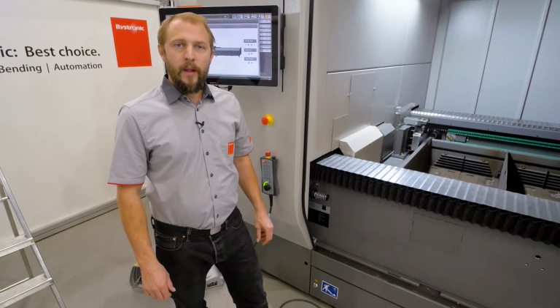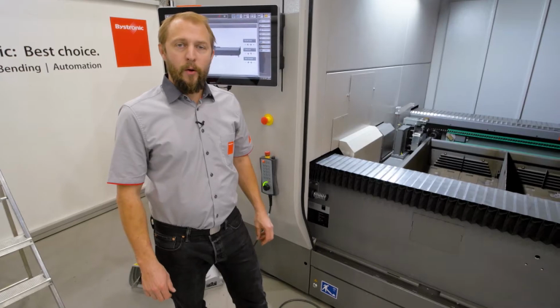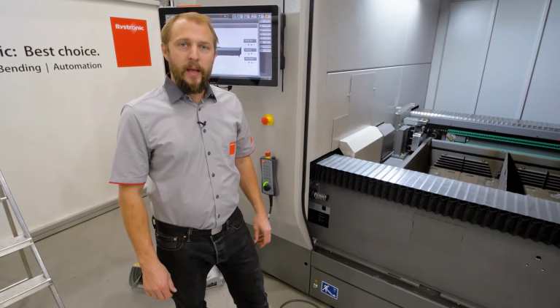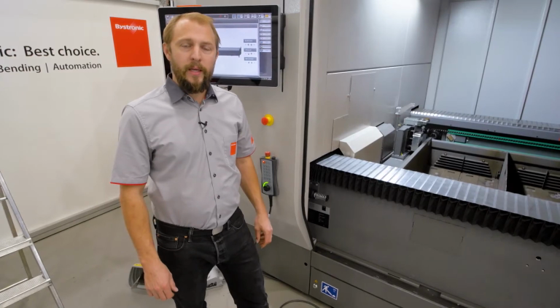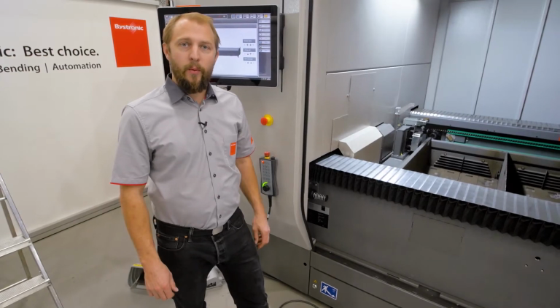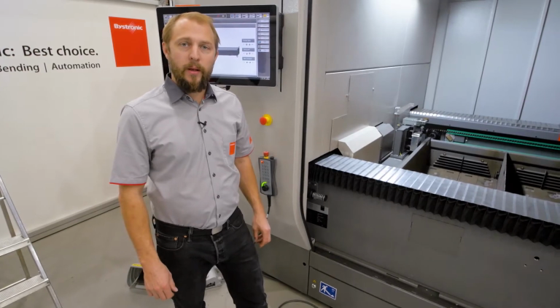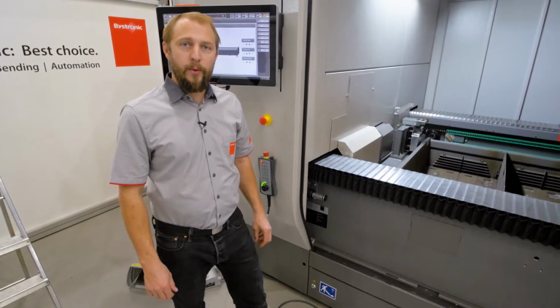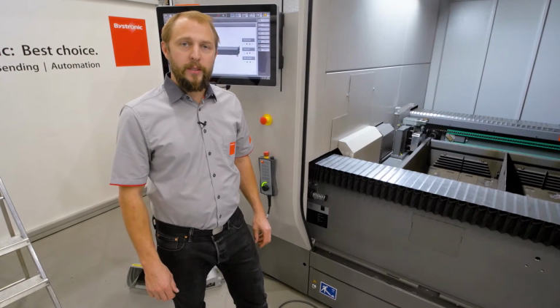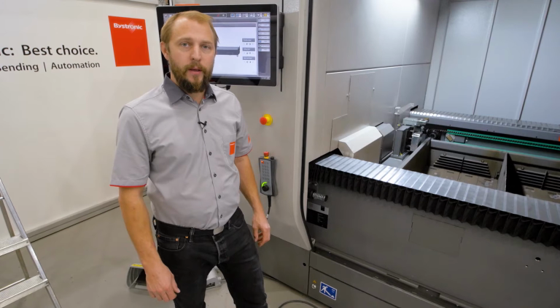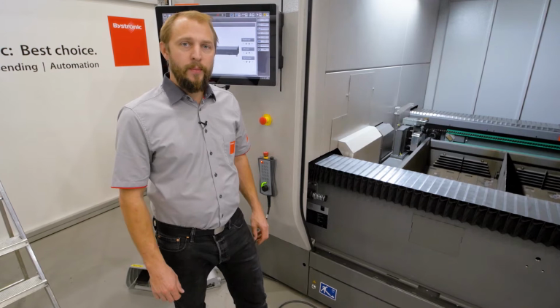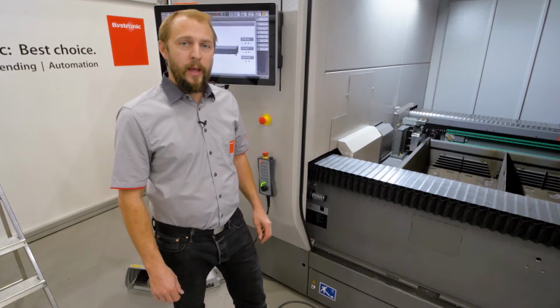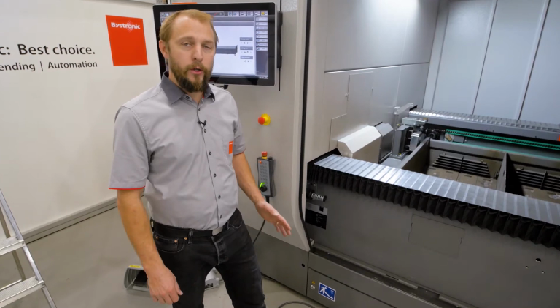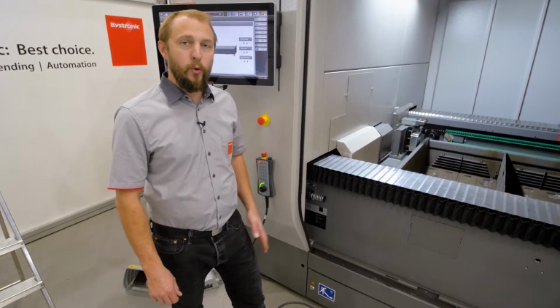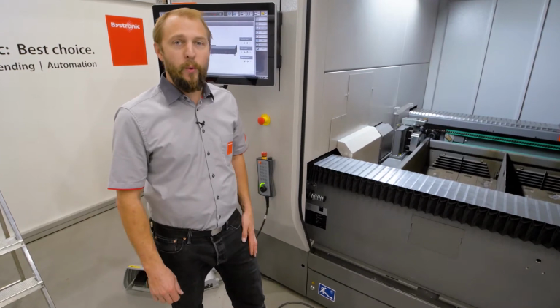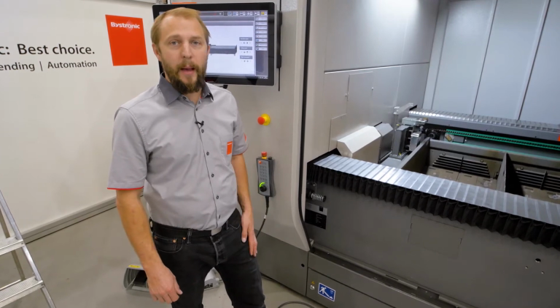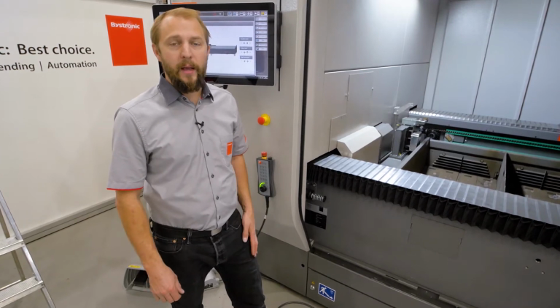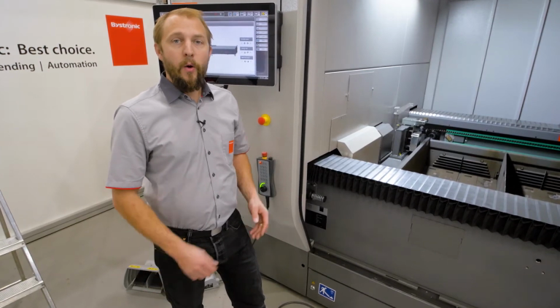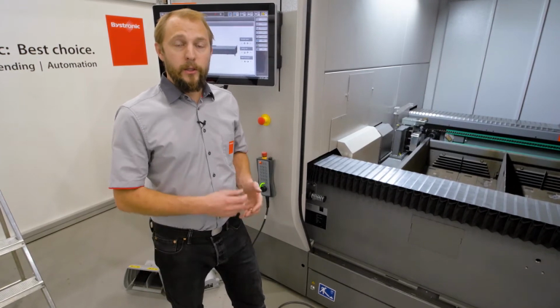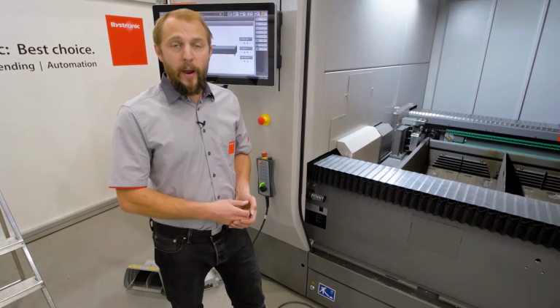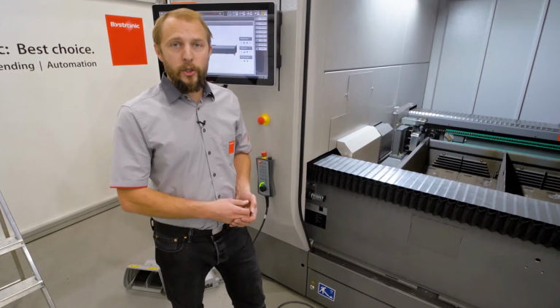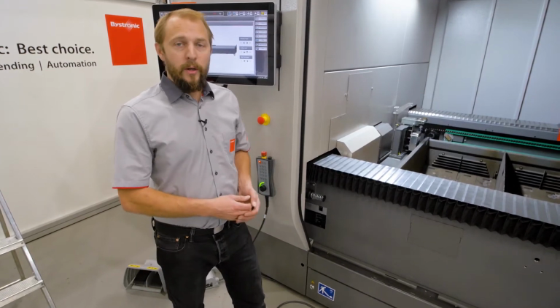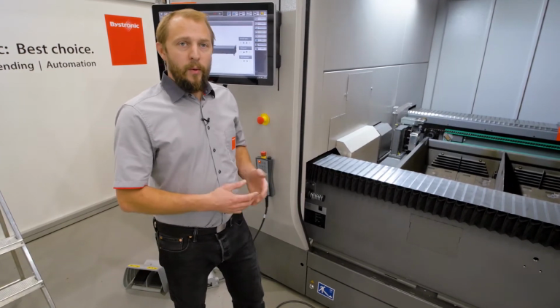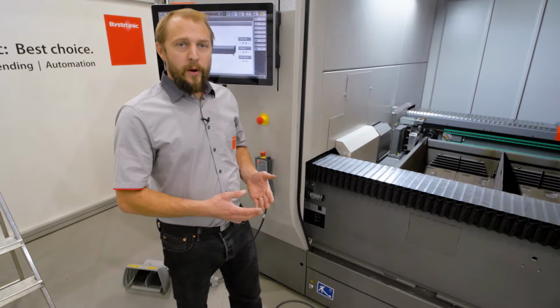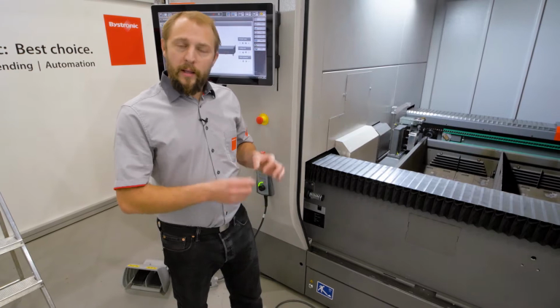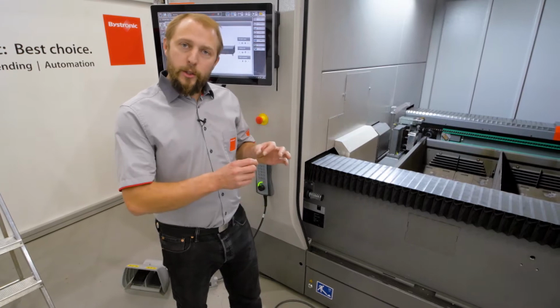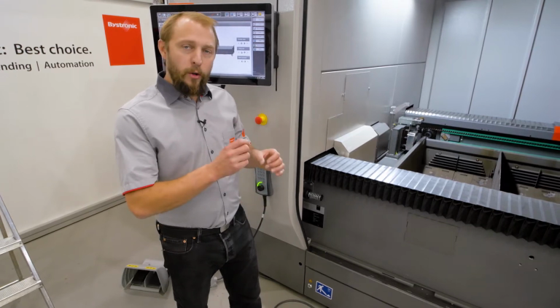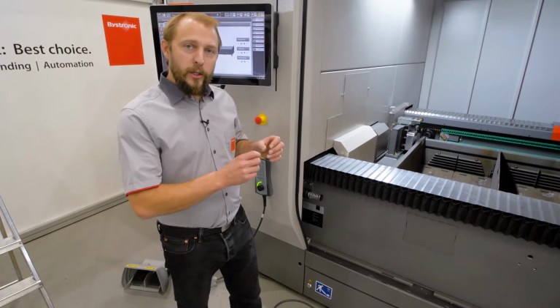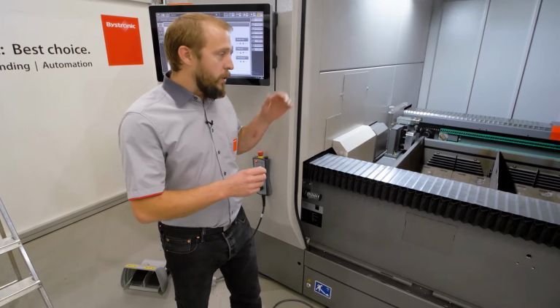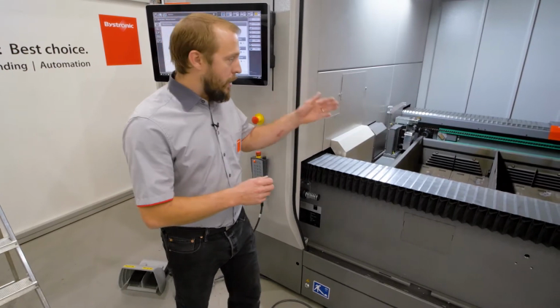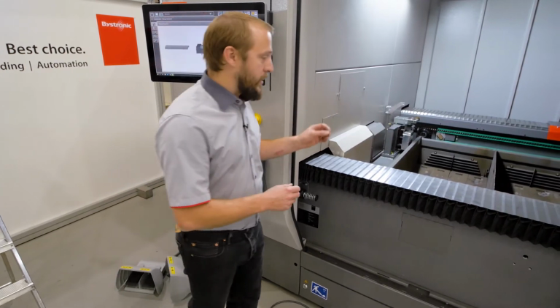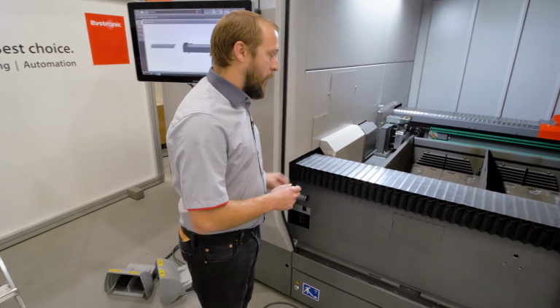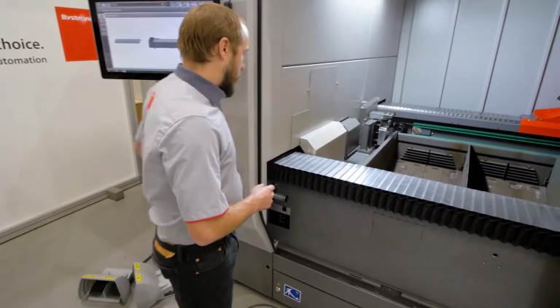Hello, my name is Yves. Welcome to Bystronic. Today I want to show you what happens with the trash. When we are cutting, there is small trash falling down inside our machine.